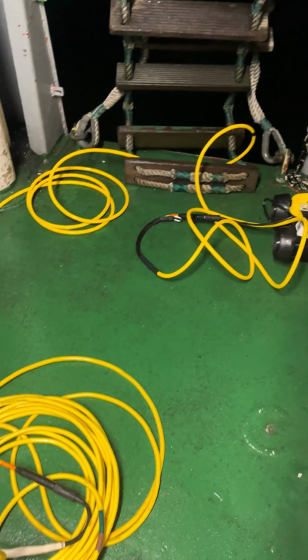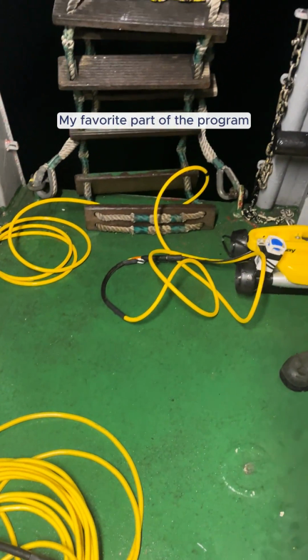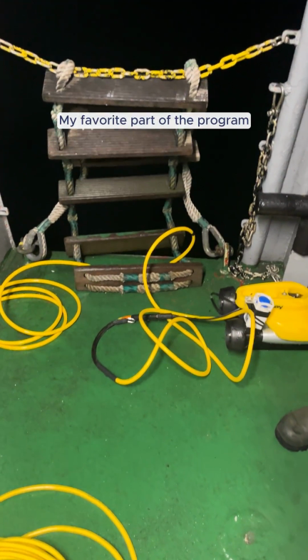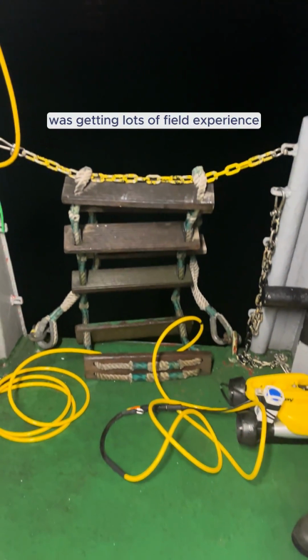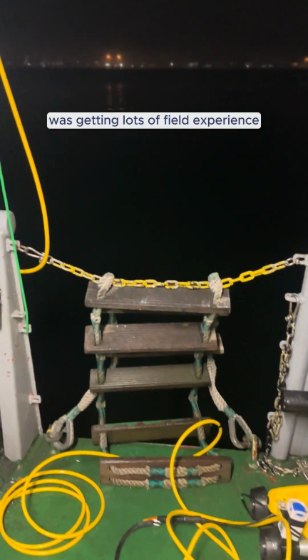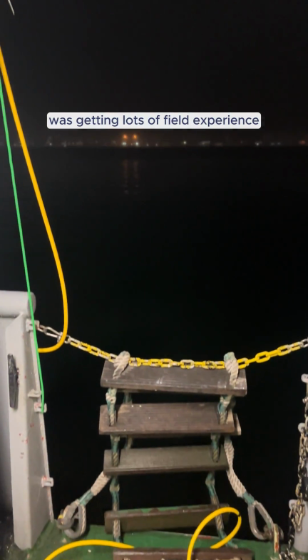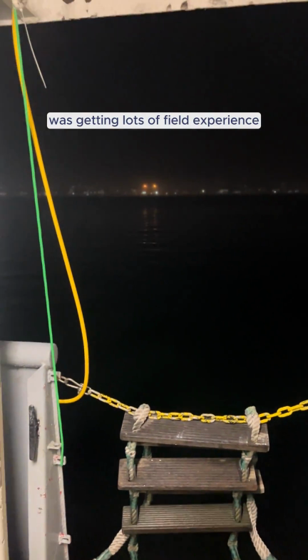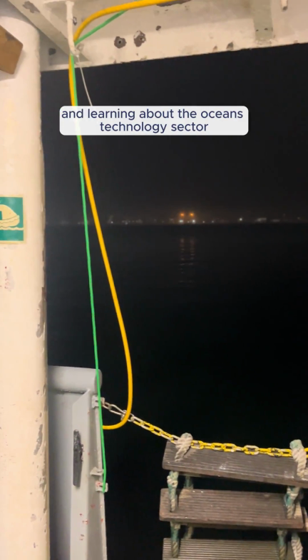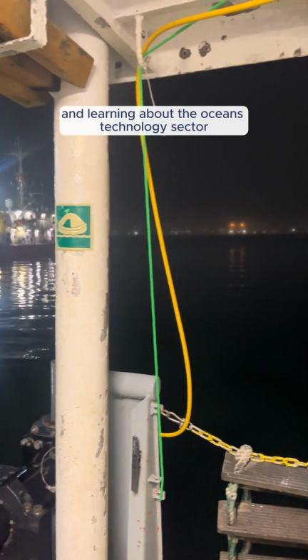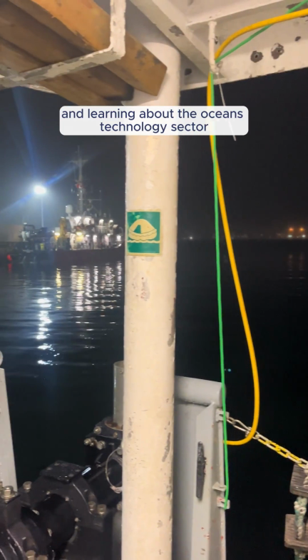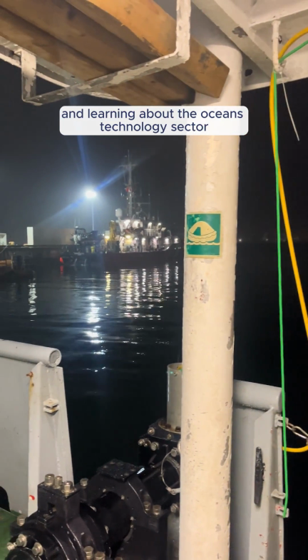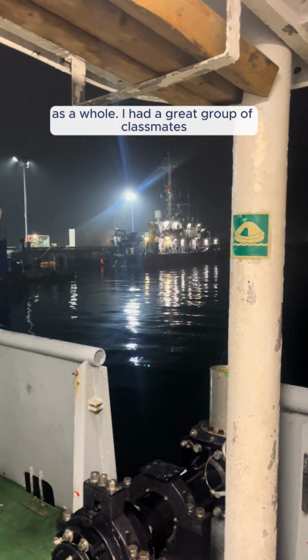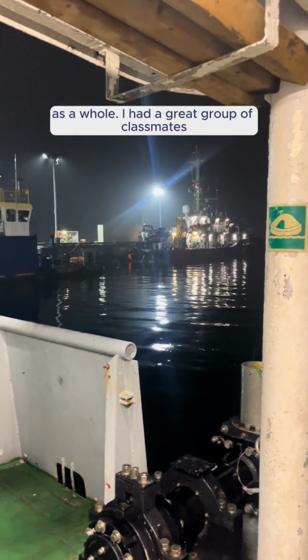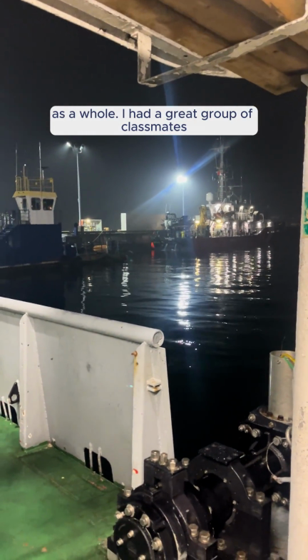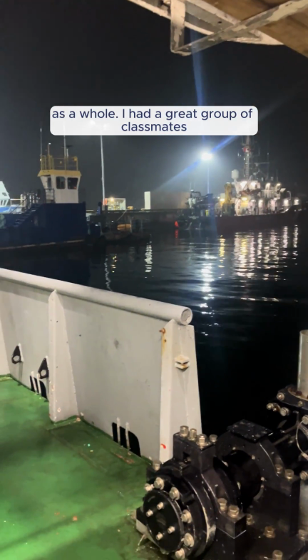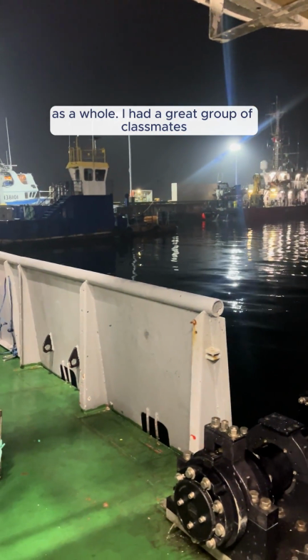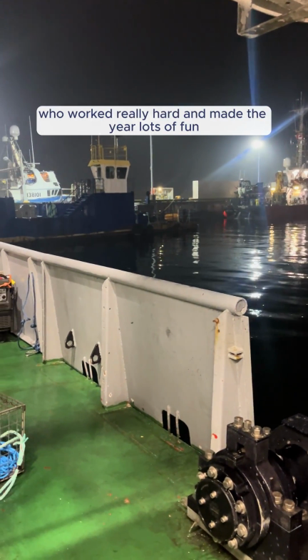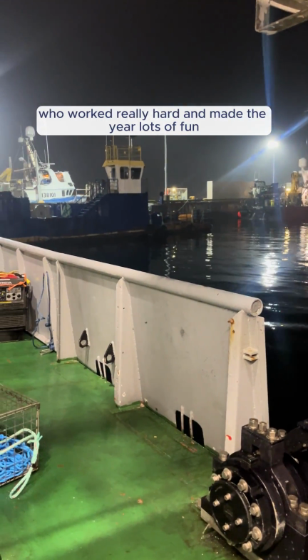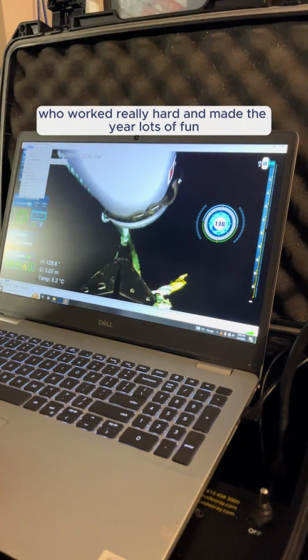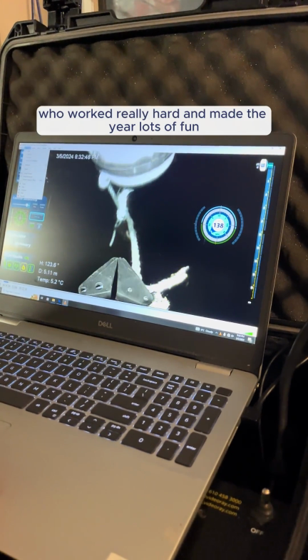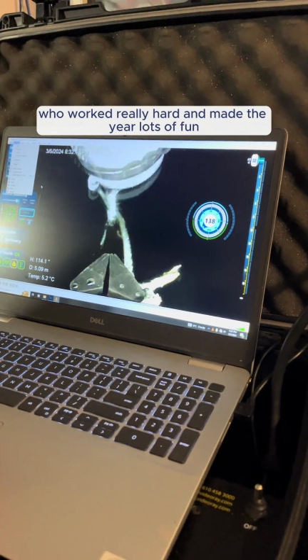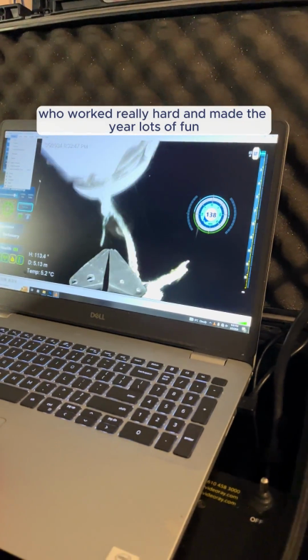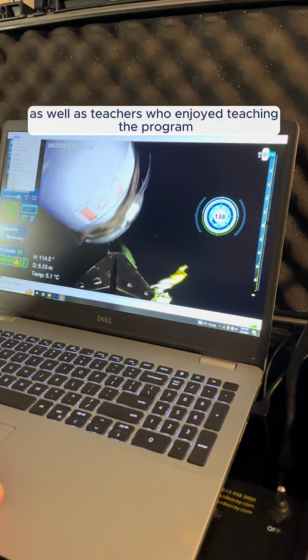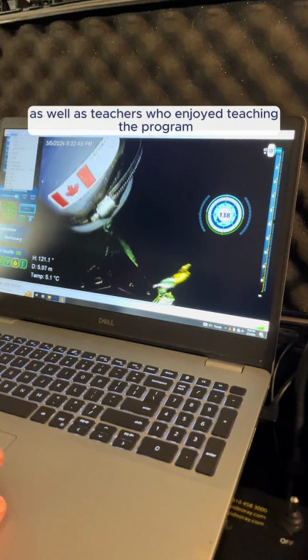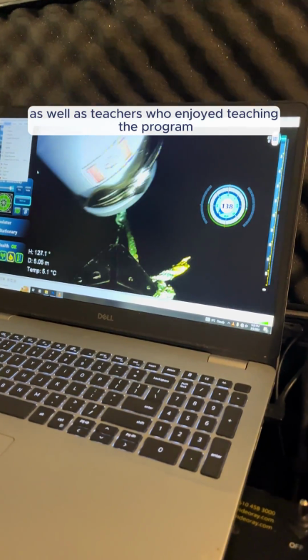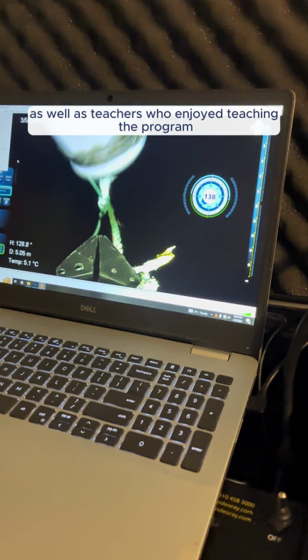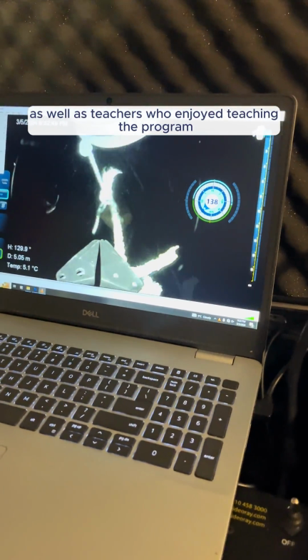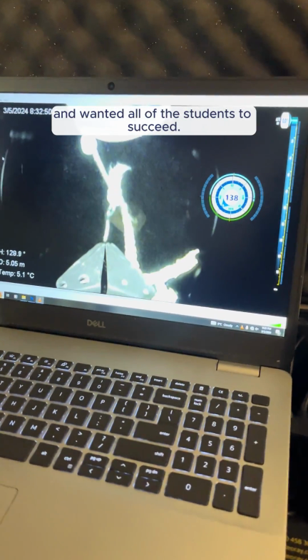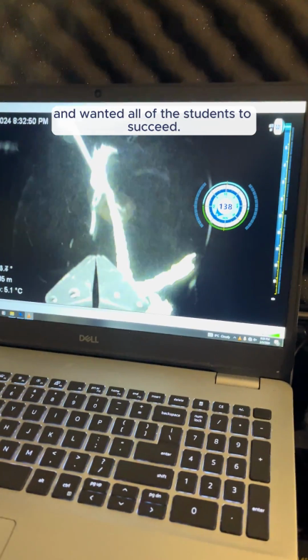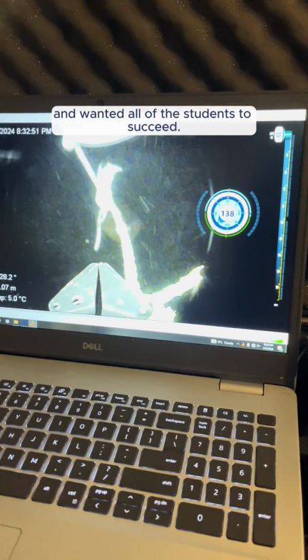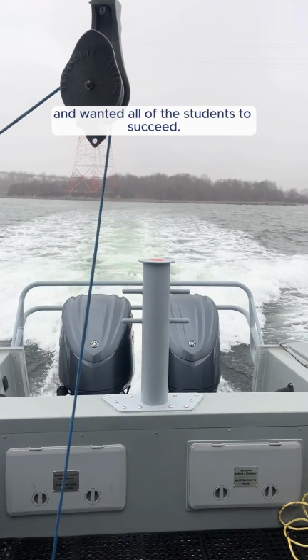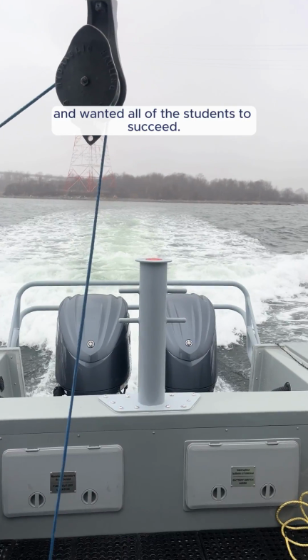My favorite part of the program was getting lots of field experience and learning about the Oceans Technology sector as a whole. I had a great group of classmates who worked really hard and made the year lots of fun, as well as teachers who enjoyed teaching the program and wanted all of the students to succeed.